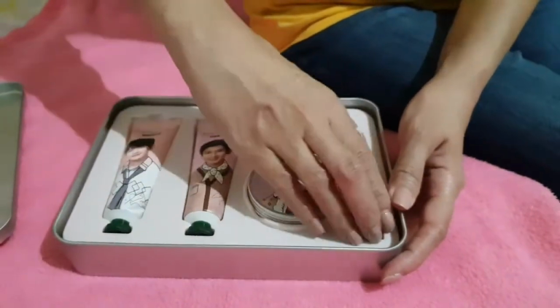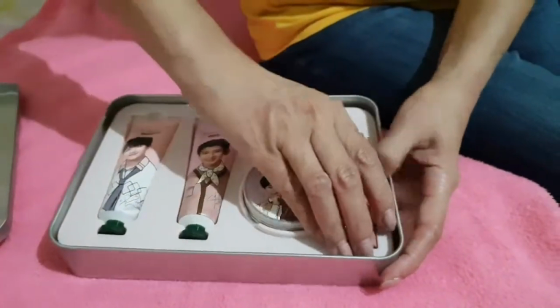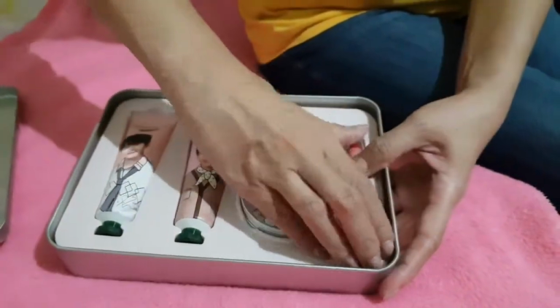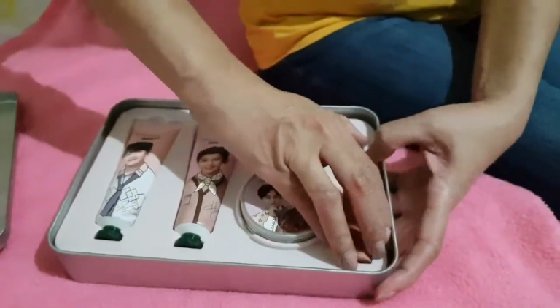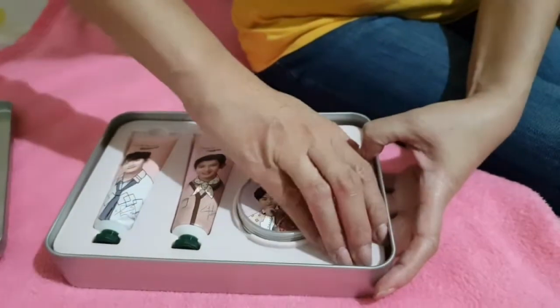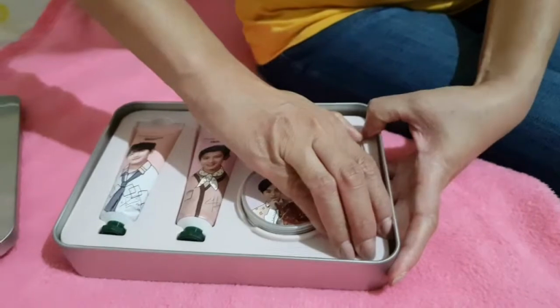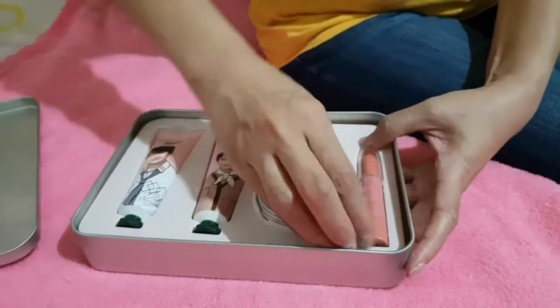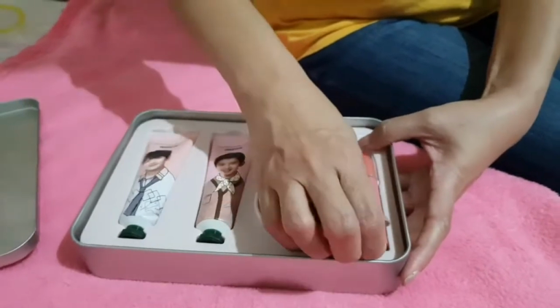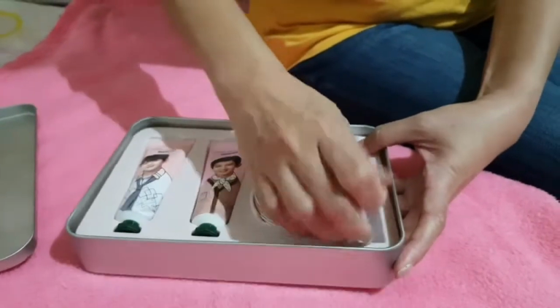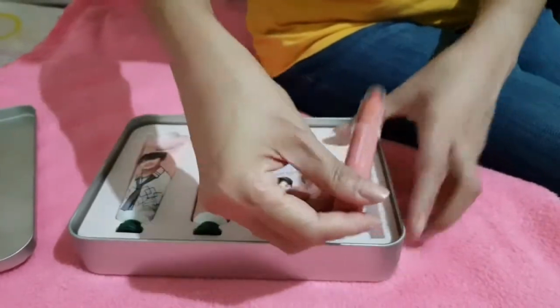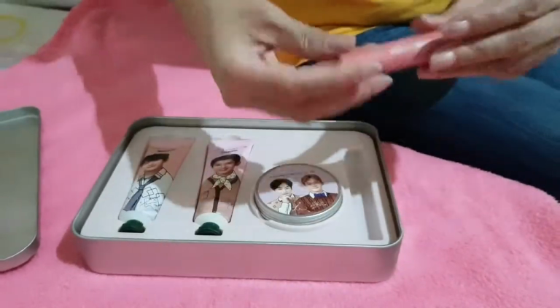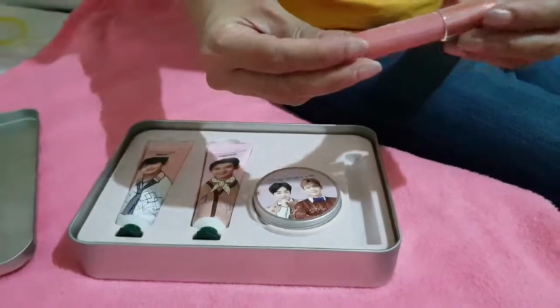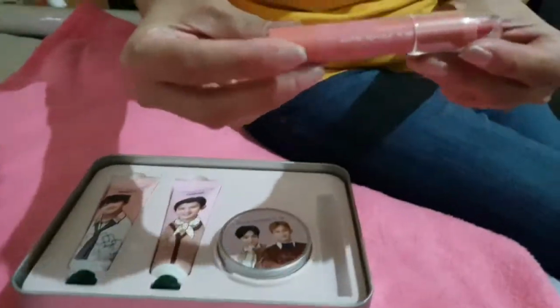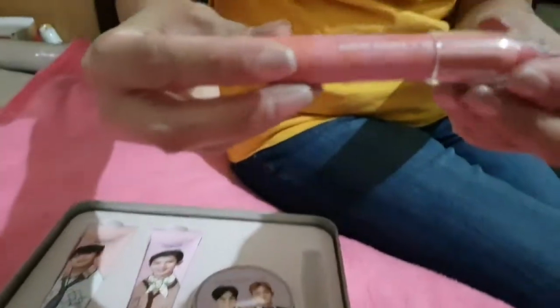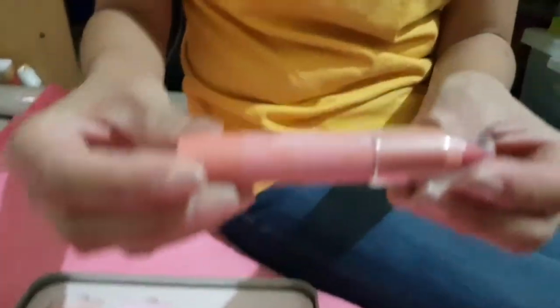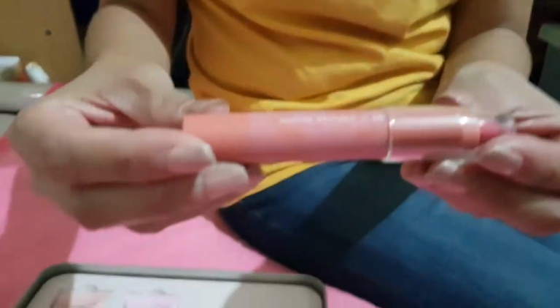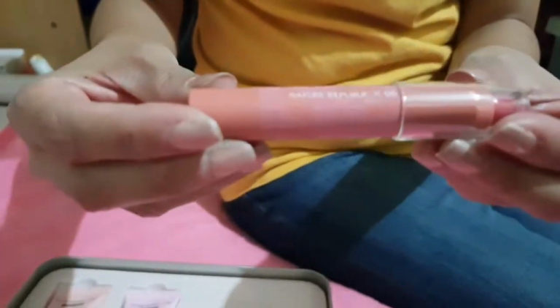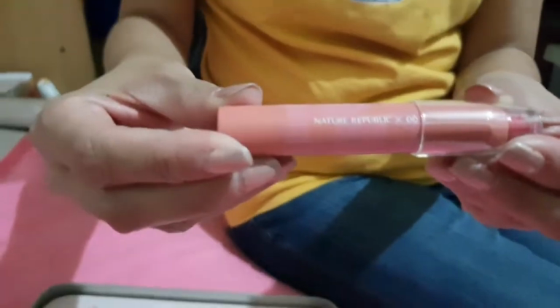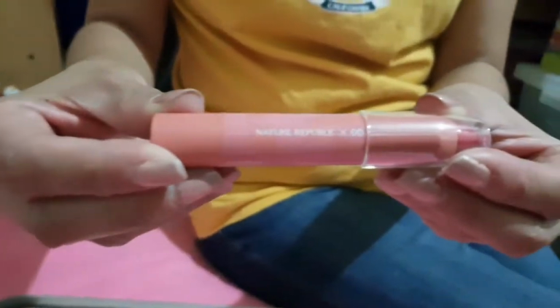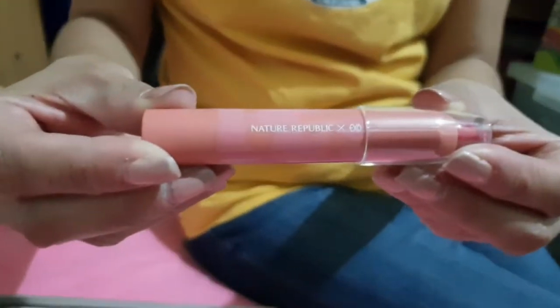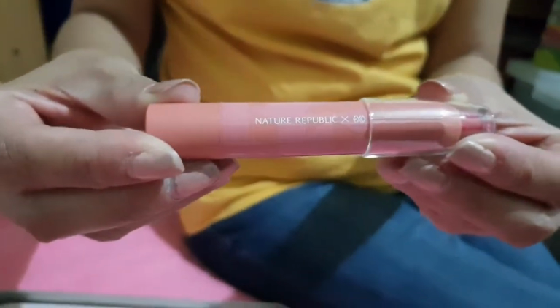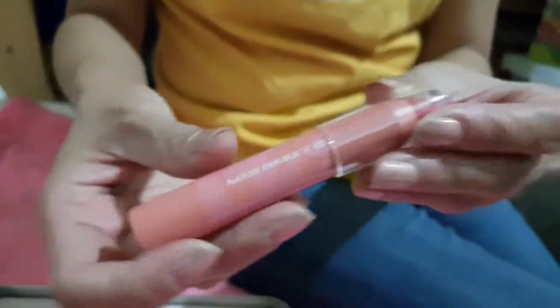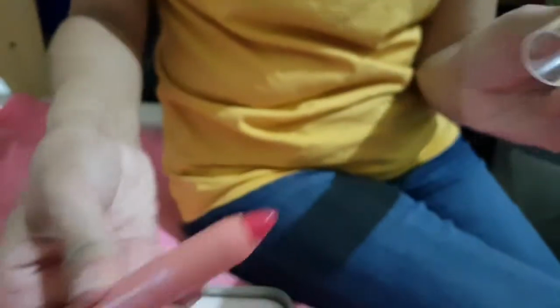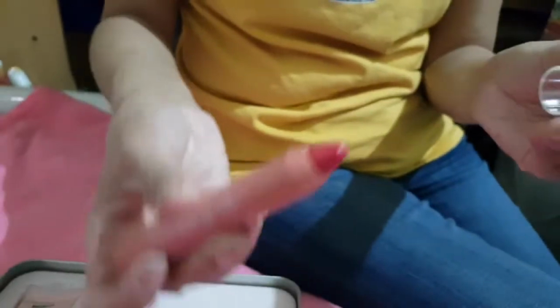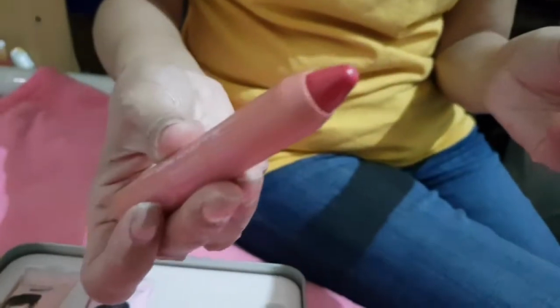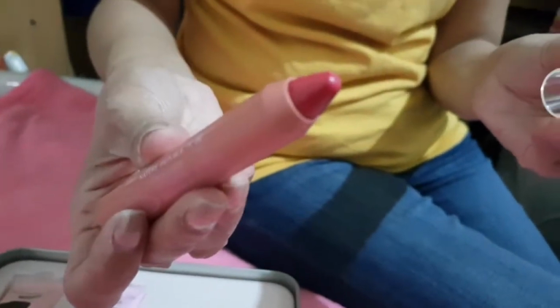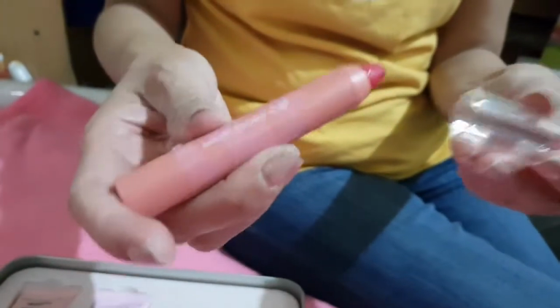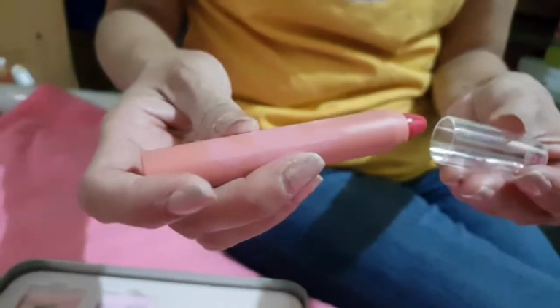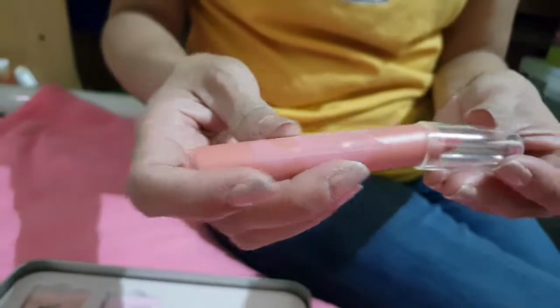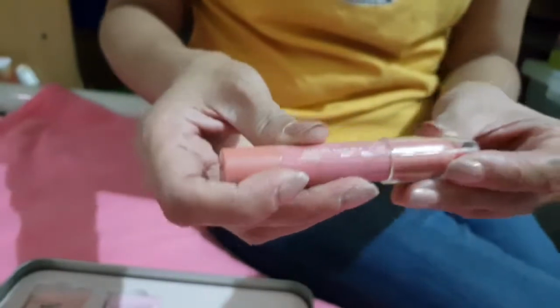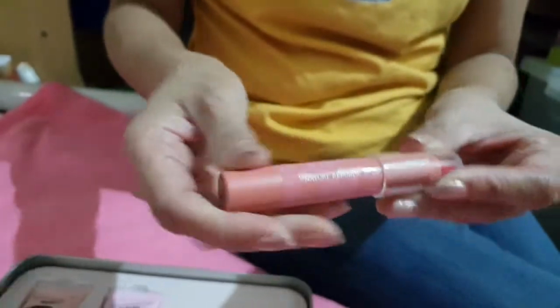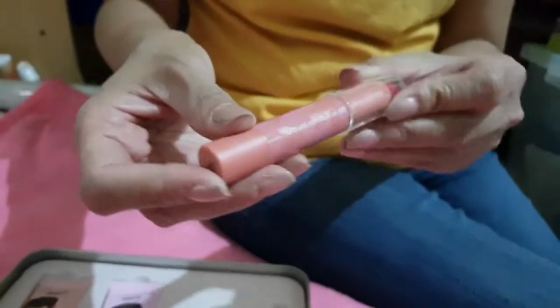Let's start with the EXO Crayon Lip Rouge. So this is the EXO Crayon Lip Rouge and according to some reviews, it's smudge proof. You will see the color — it's pink, it's candy pink.